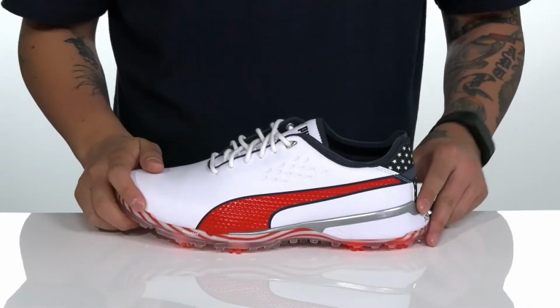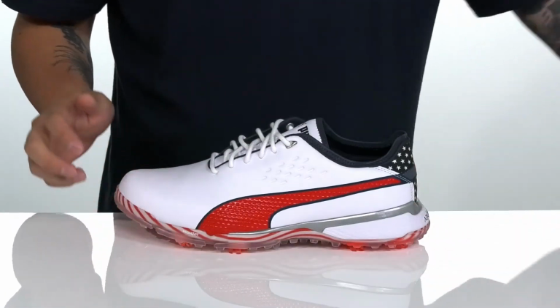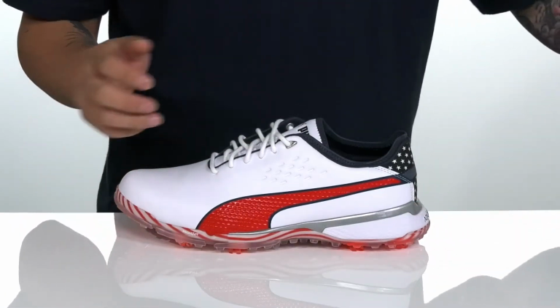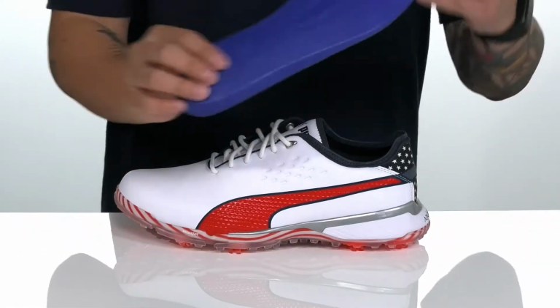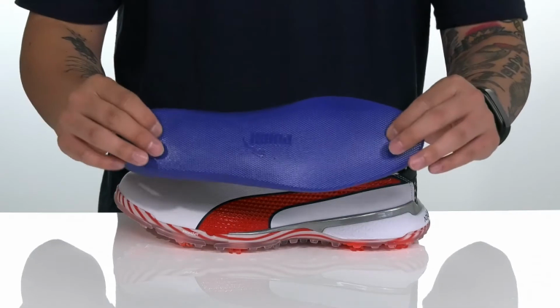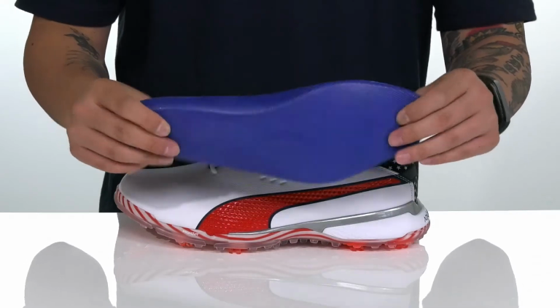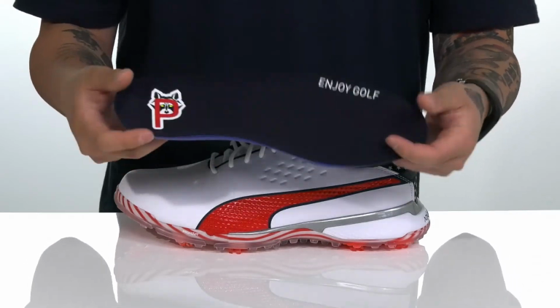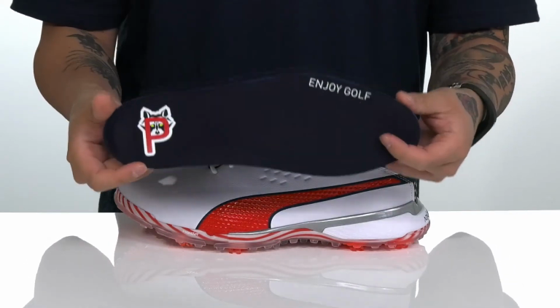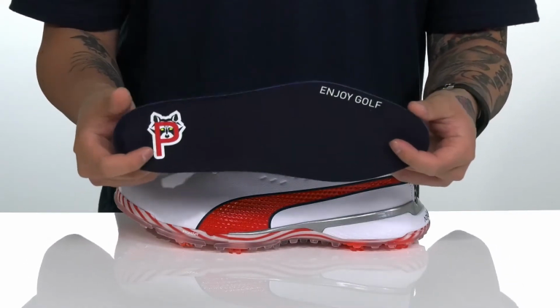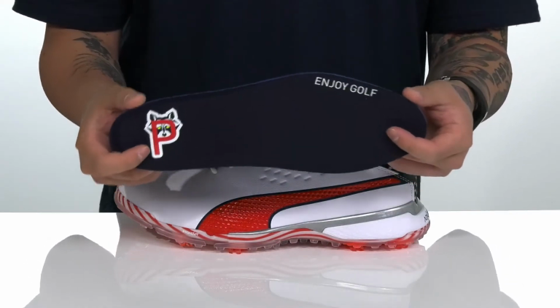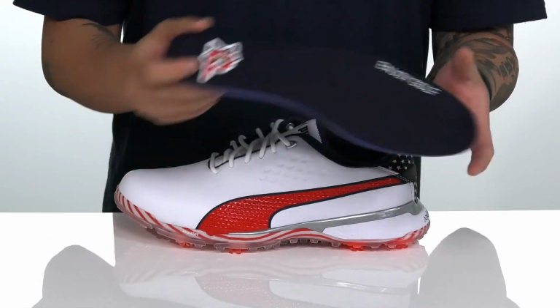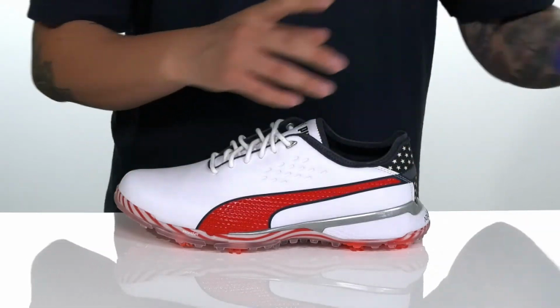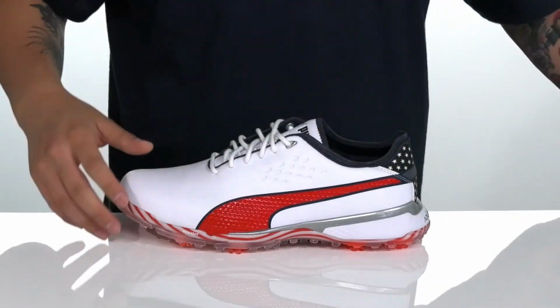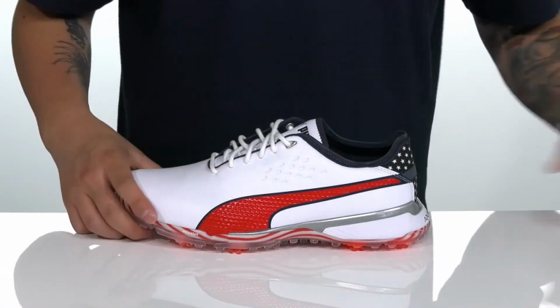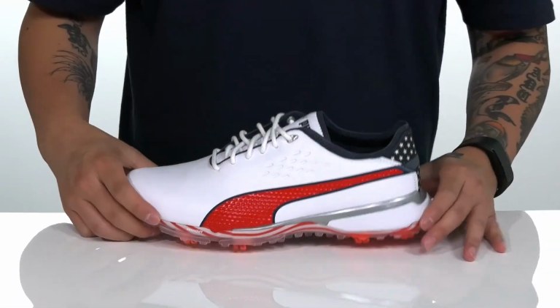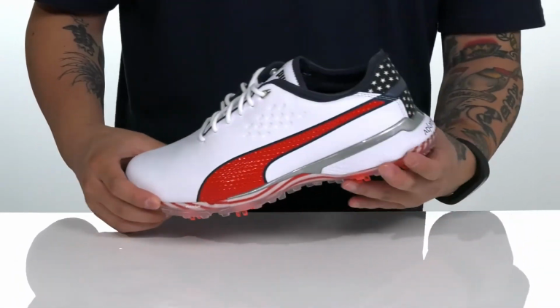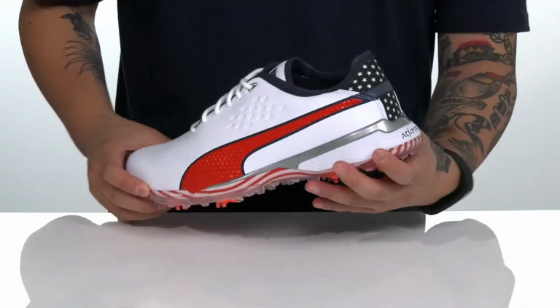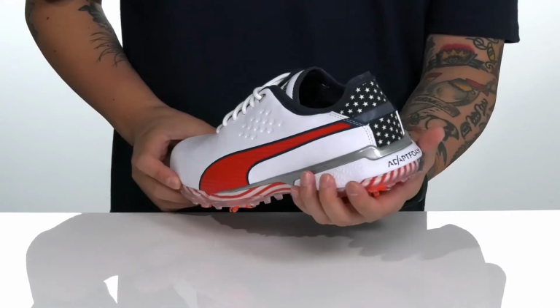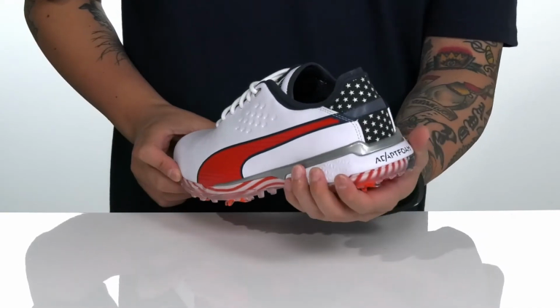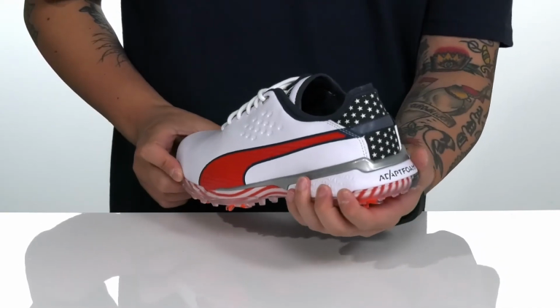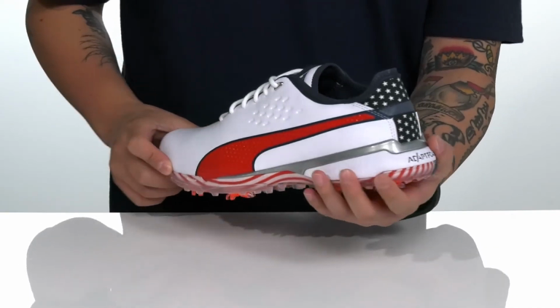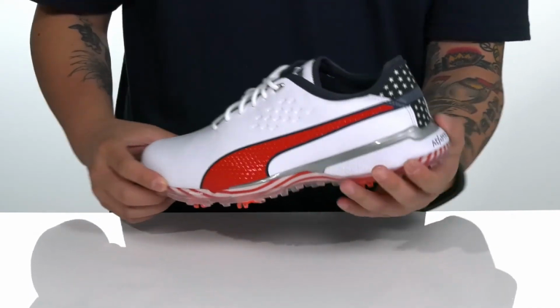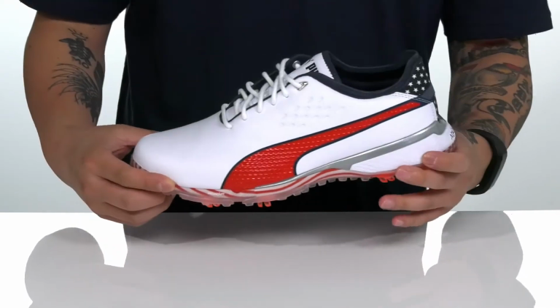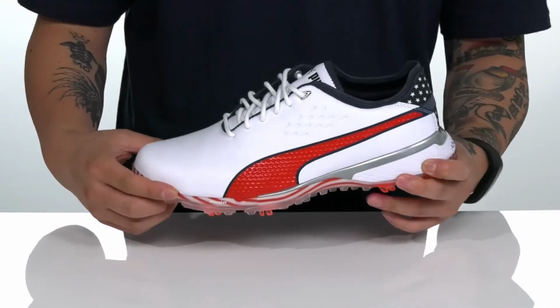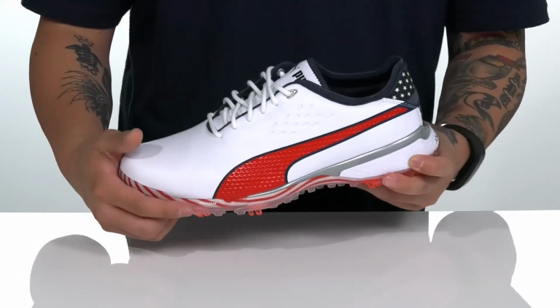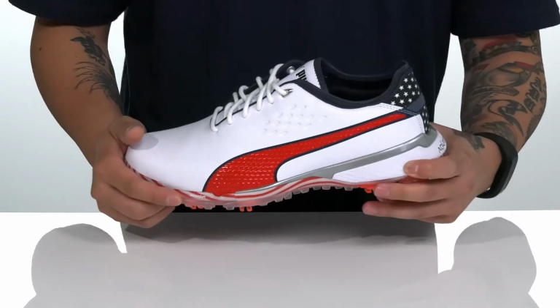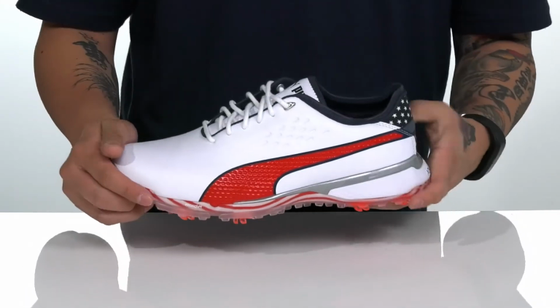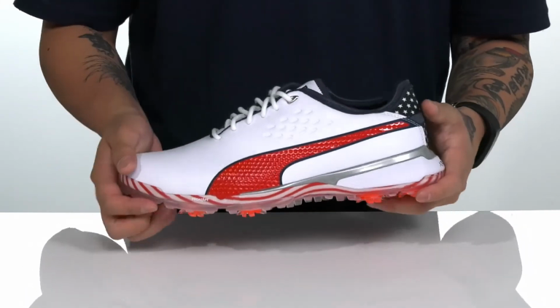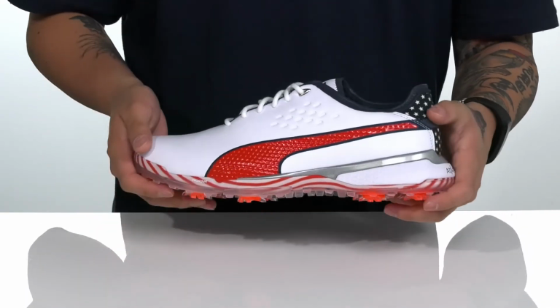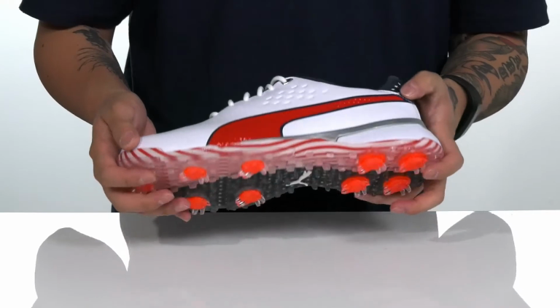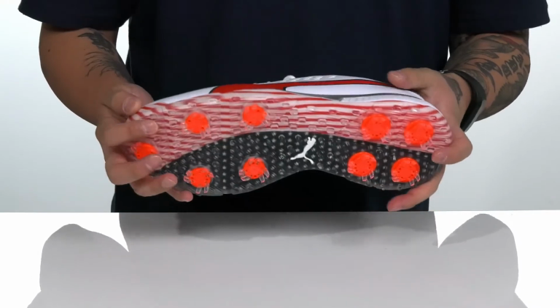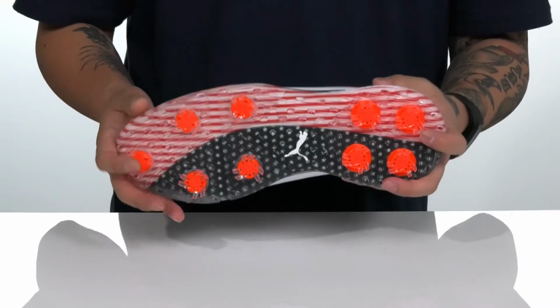A removable cushioned footbed is going to help absorb shock and keep you comfortable with each and every step out there on the greens. The Pro Adapt foam on the heel and the Pro Adapt technology overall are going to help keep you comfortable as well.